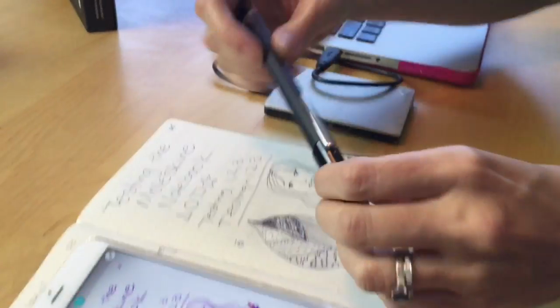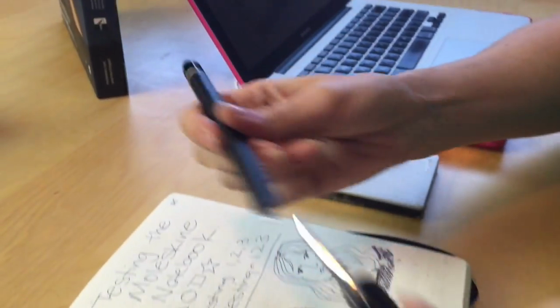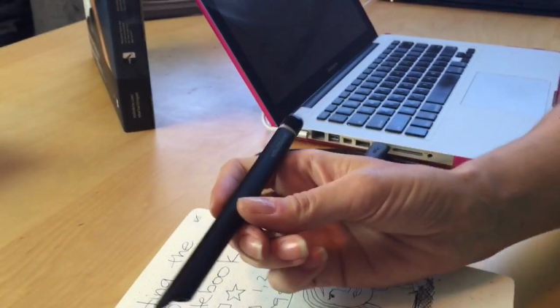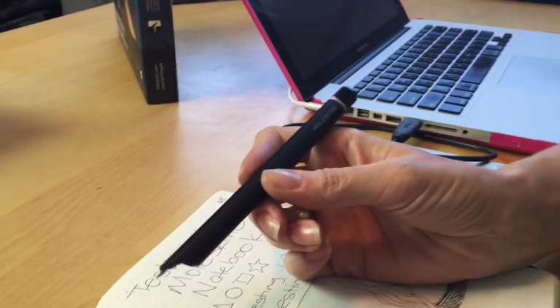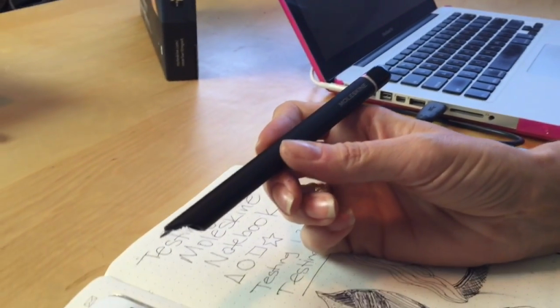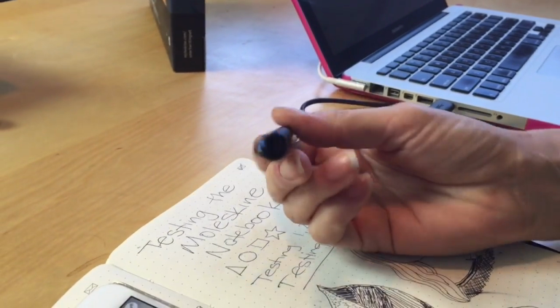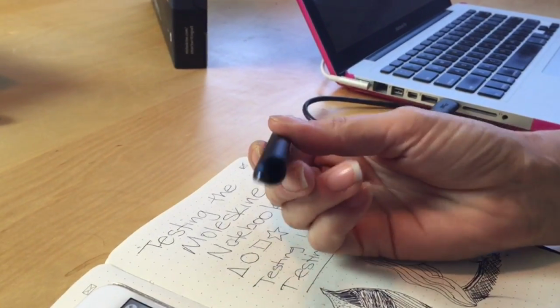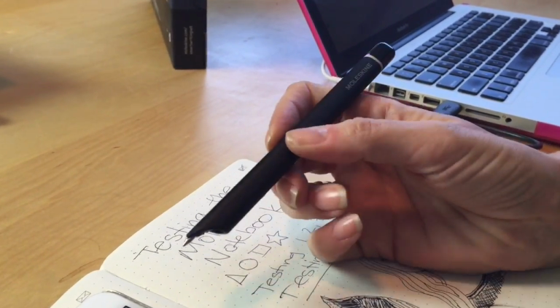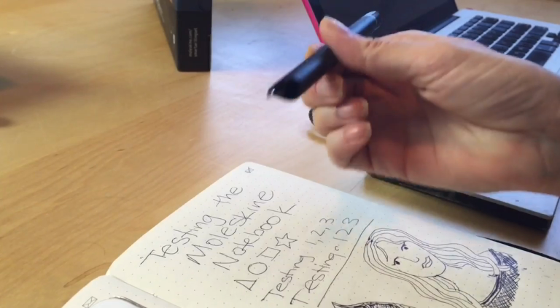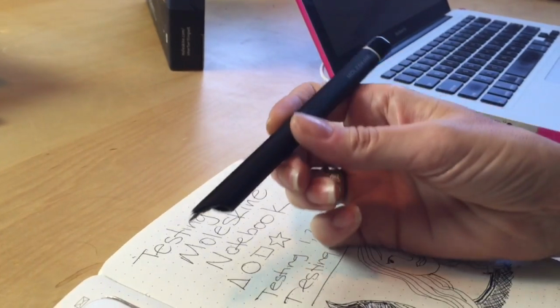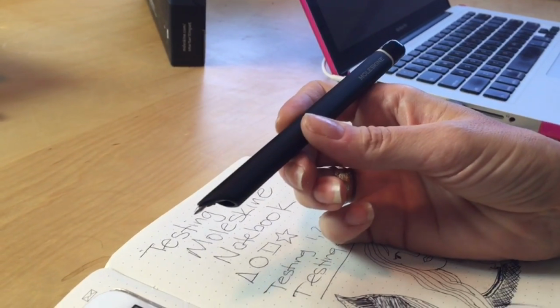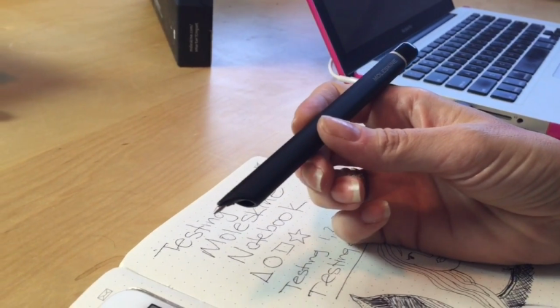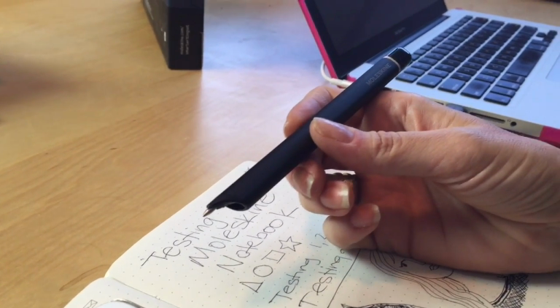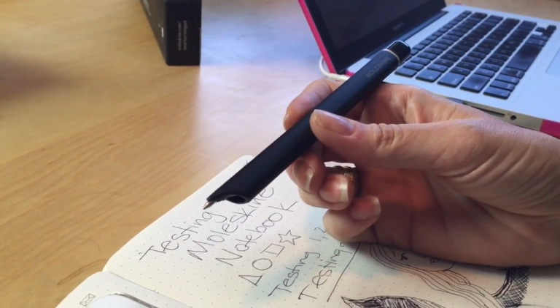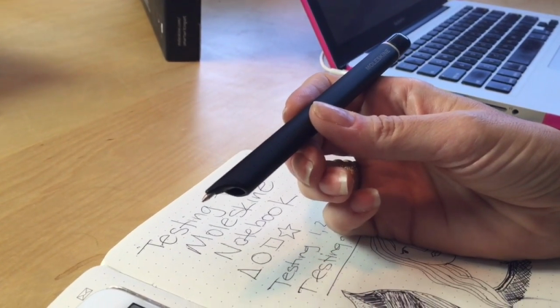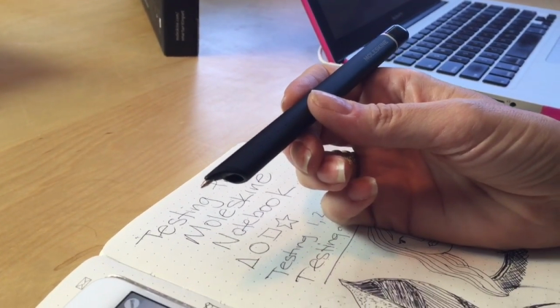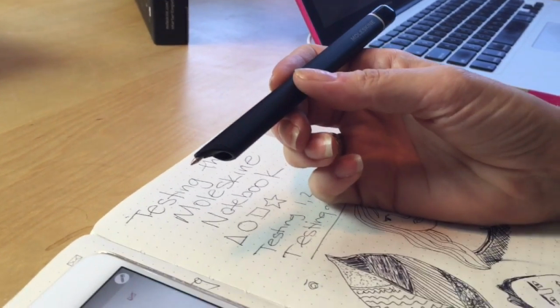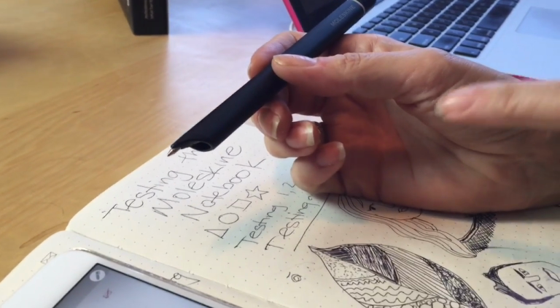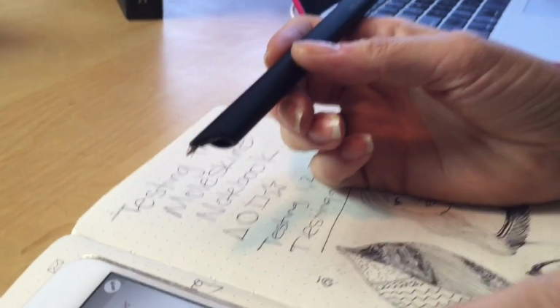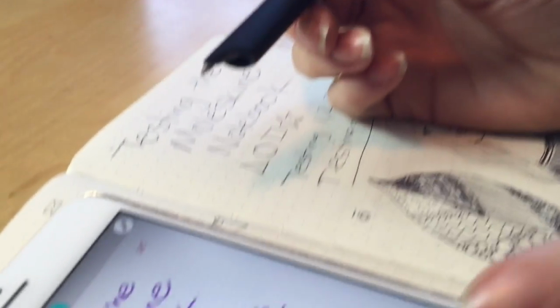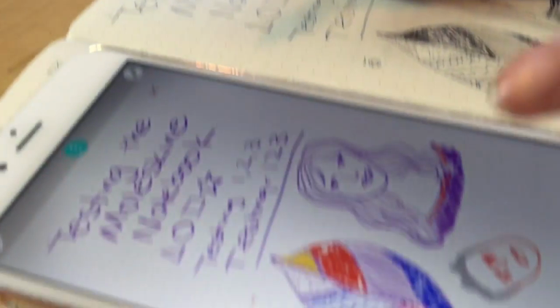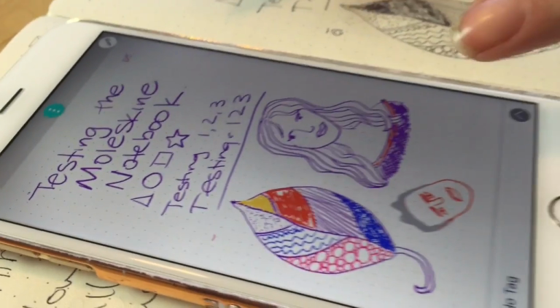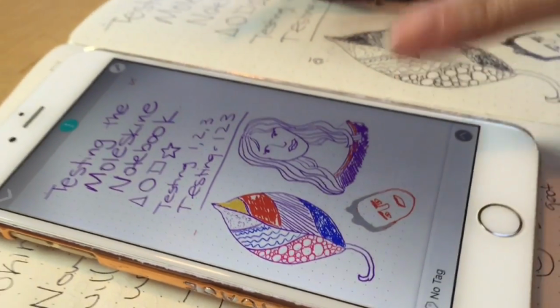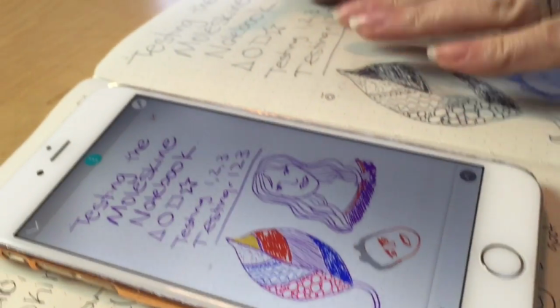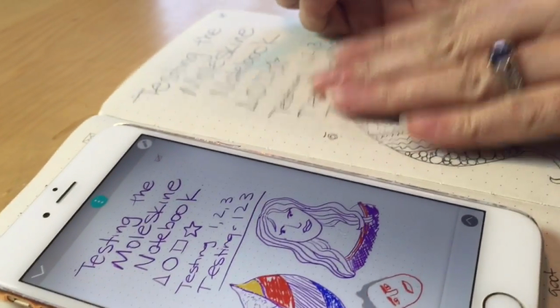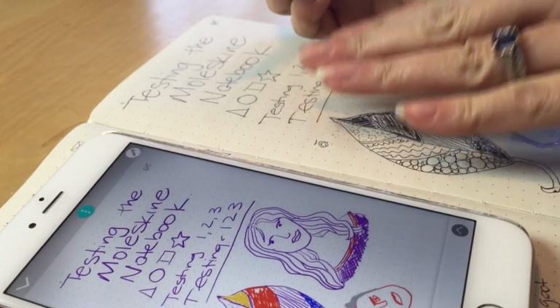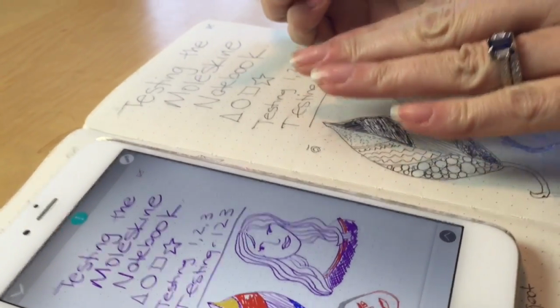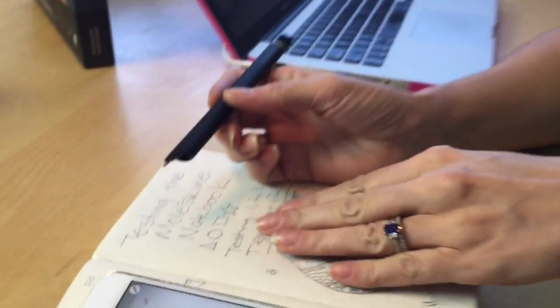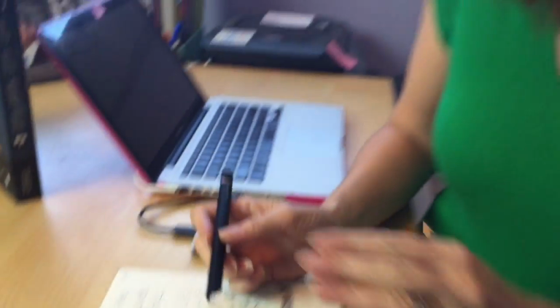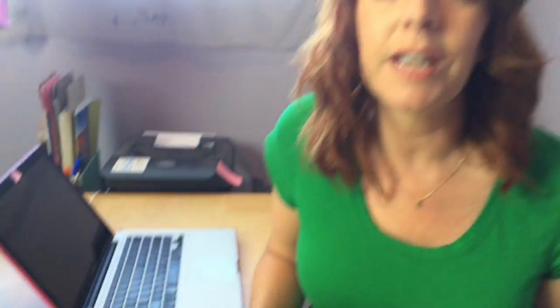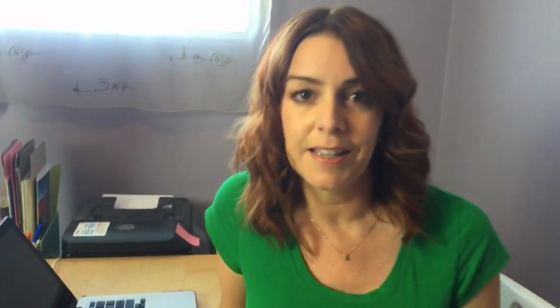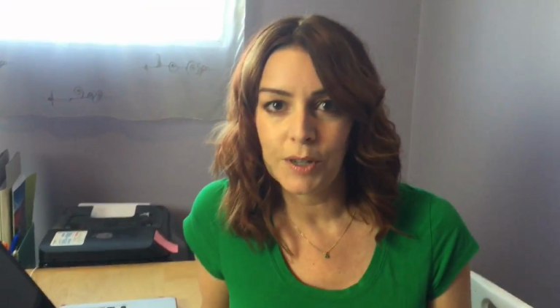You've got the Moleskine Pen Plus, which kind of looks like a regular pen and writes like a regular pen as well, but it's got some really cool features that get it to connect with your smartphone or device using the special paper as well. Let's take a look at exactly how it works.